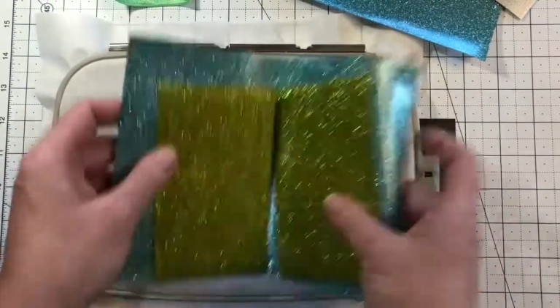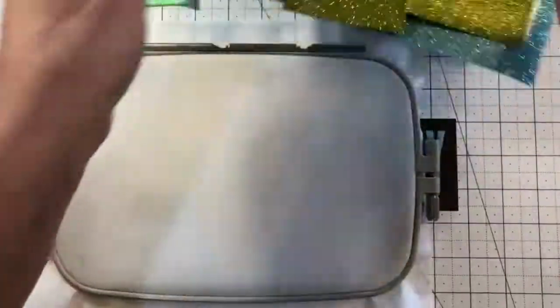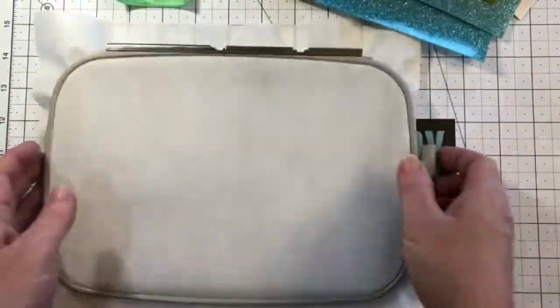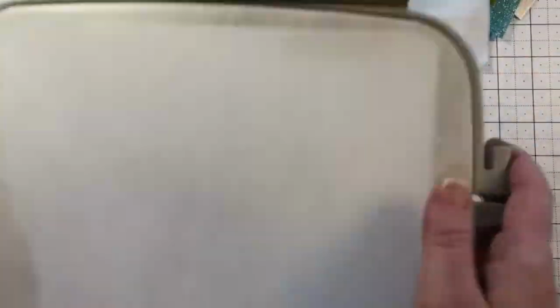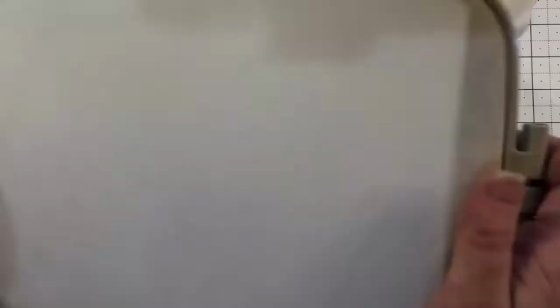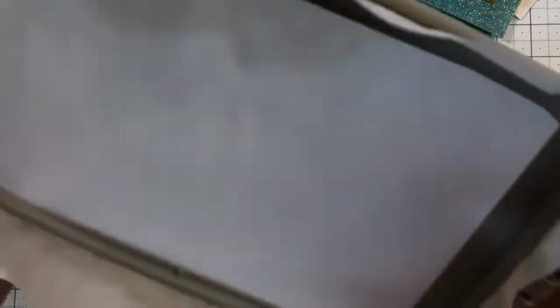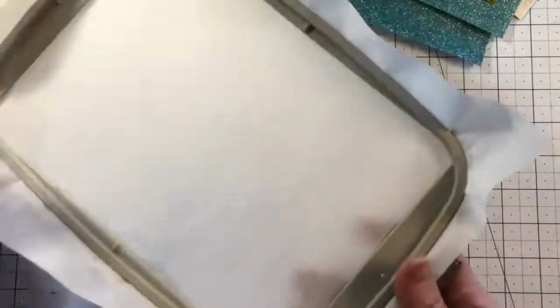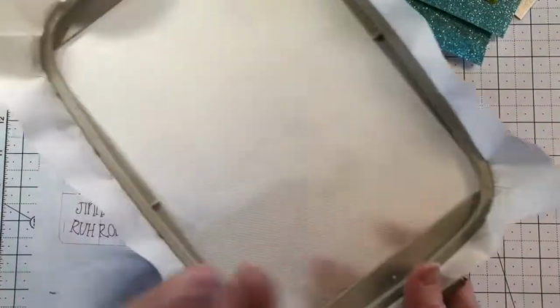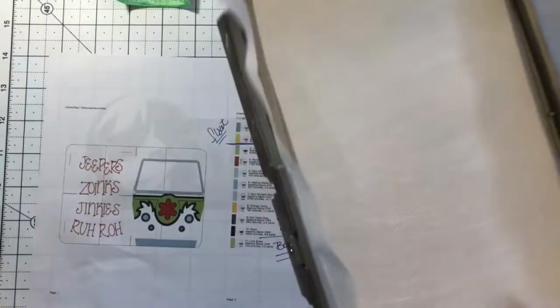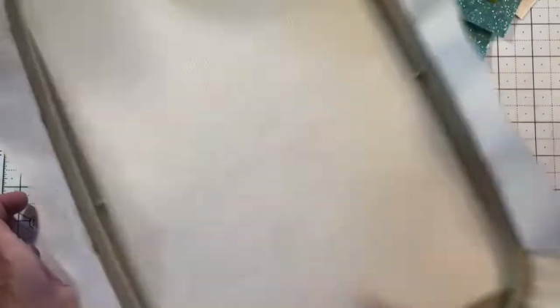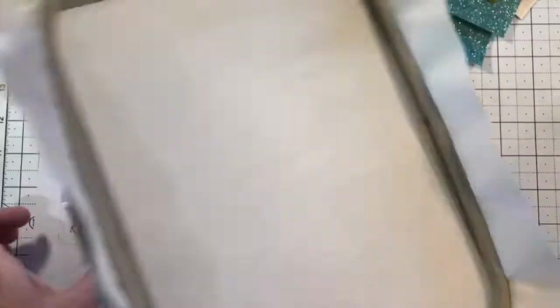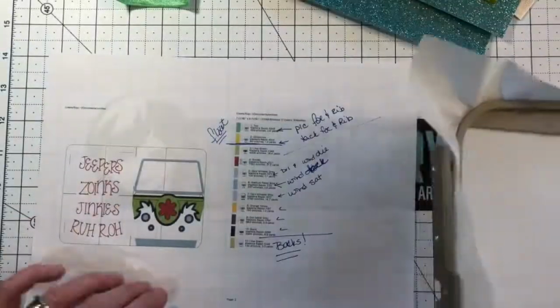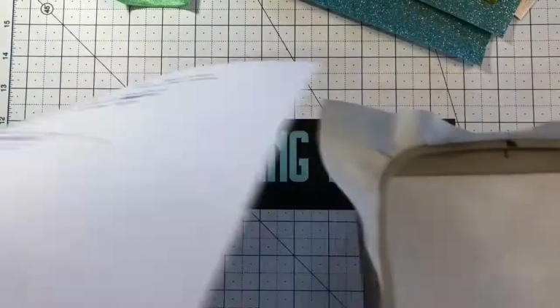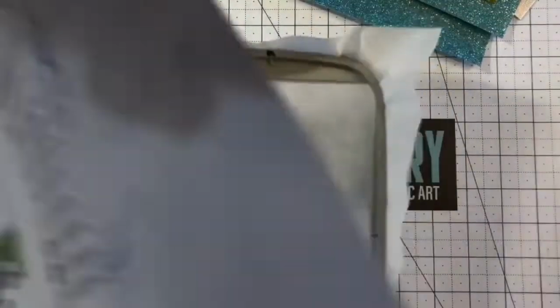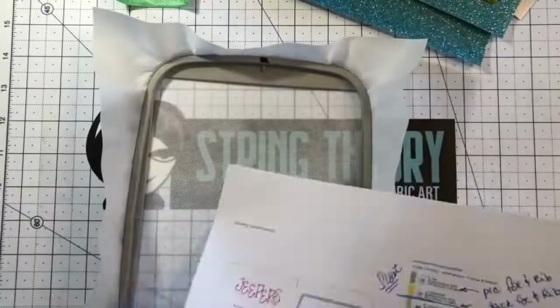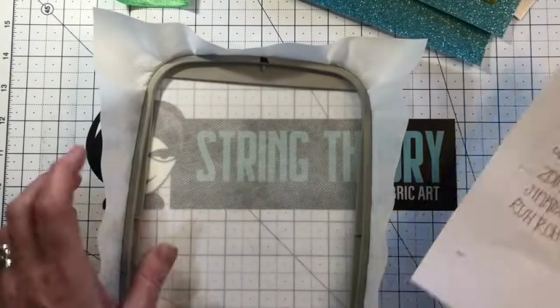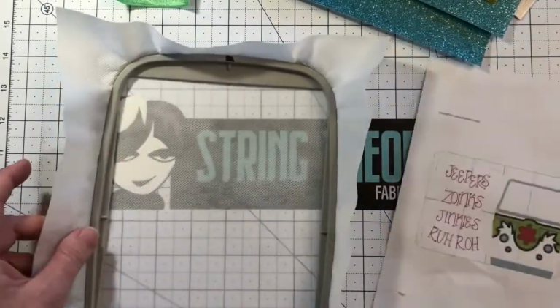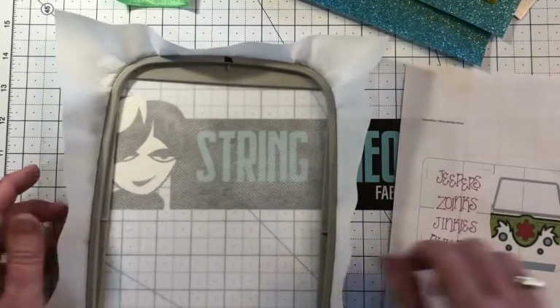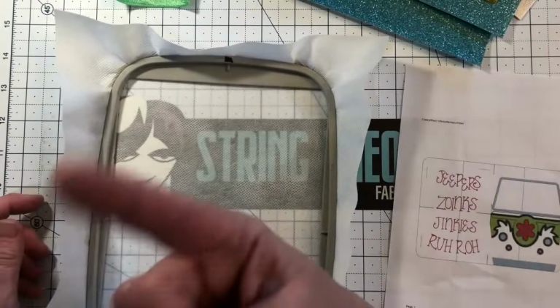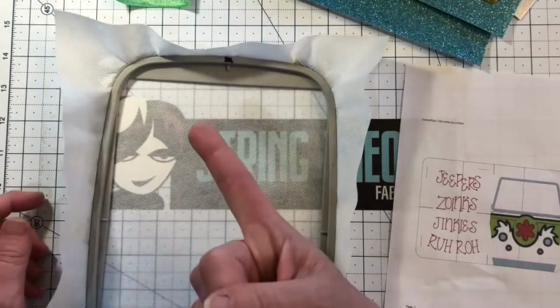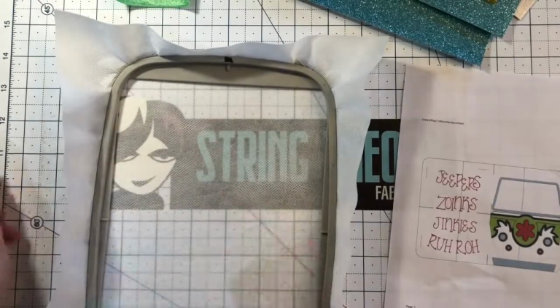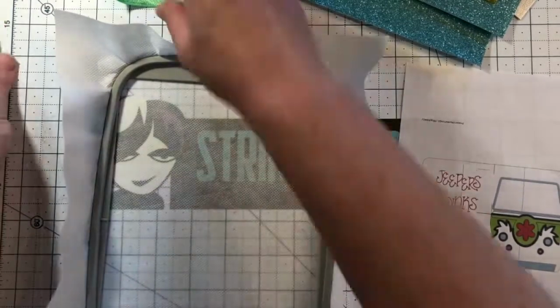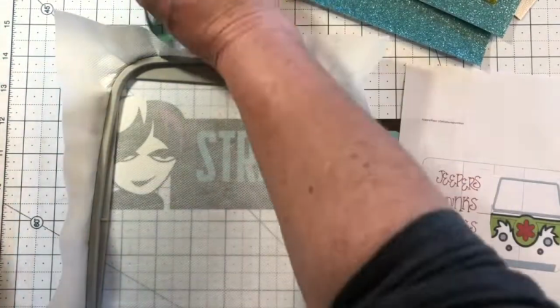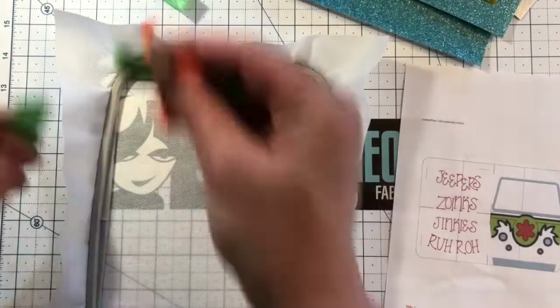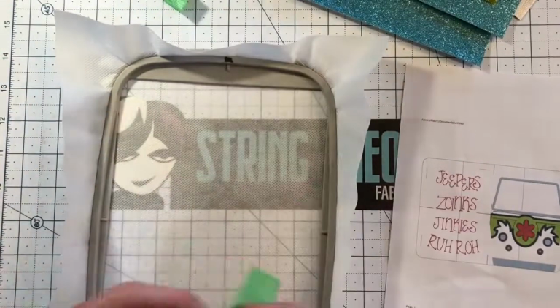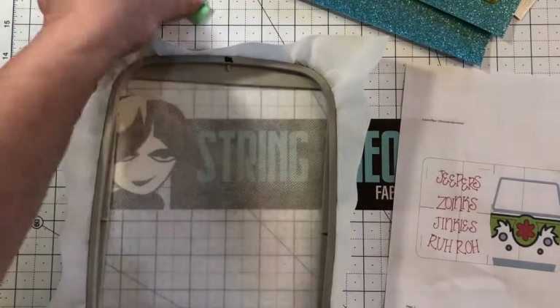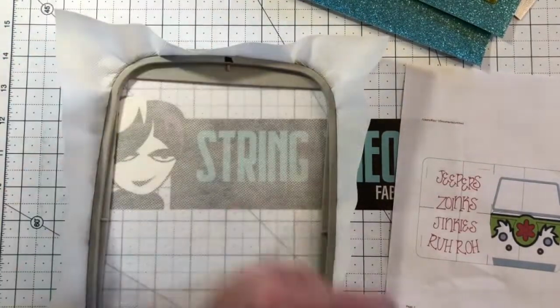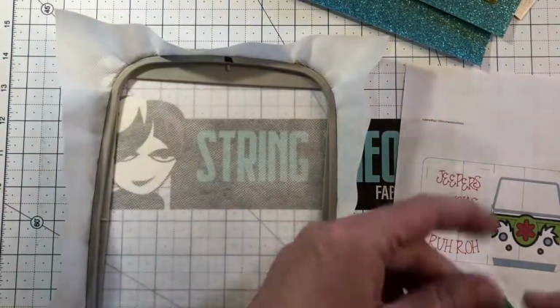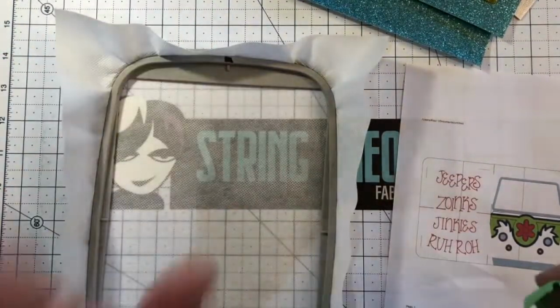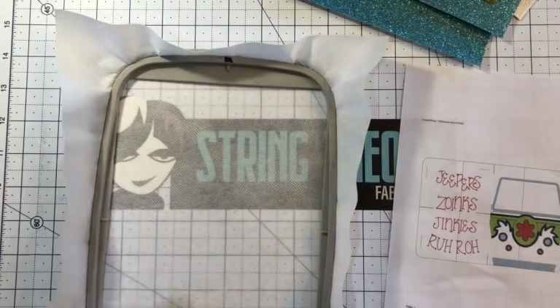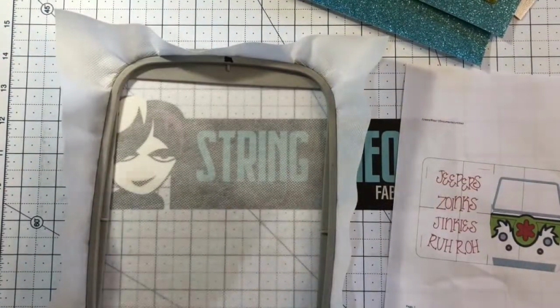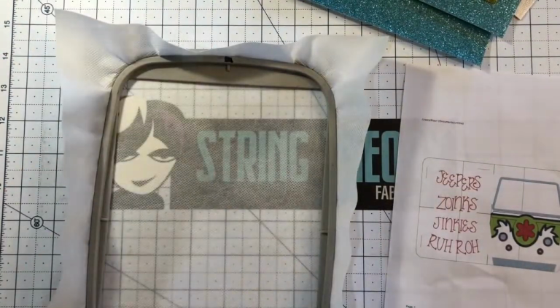So what do we do first? We hoop up some medium weight cutaway, which is my very favorite kind of cutaway. We put it in the machine and we run color stop one. We will be back after color stop one.